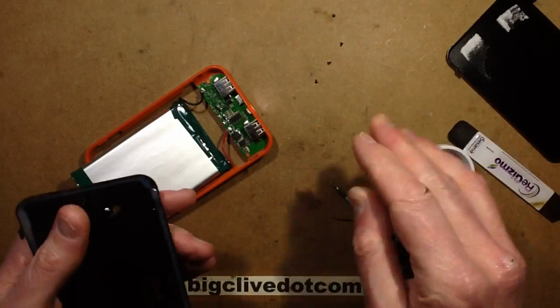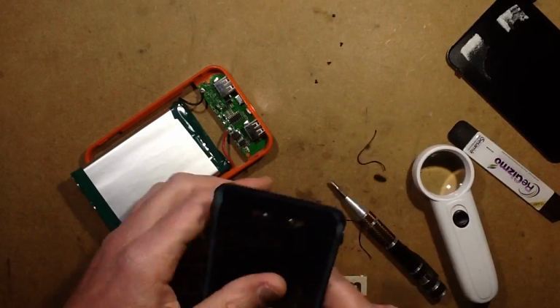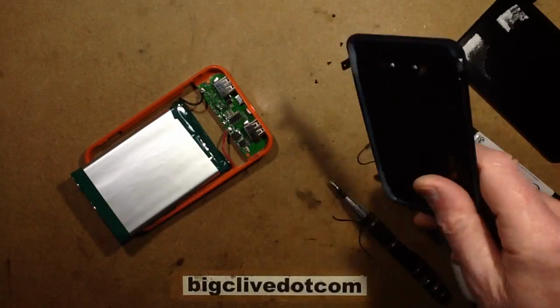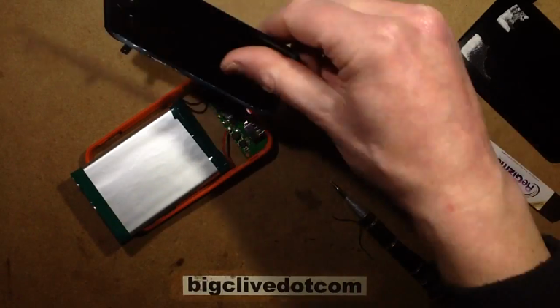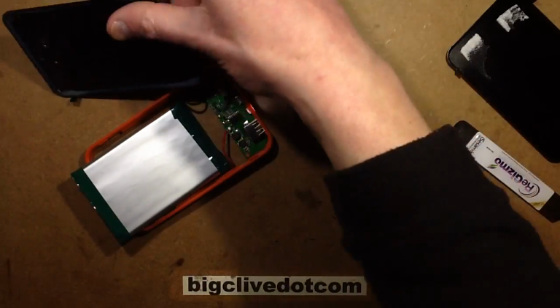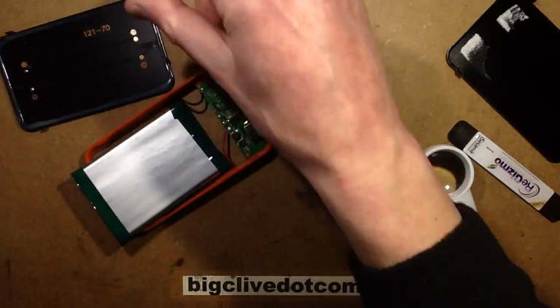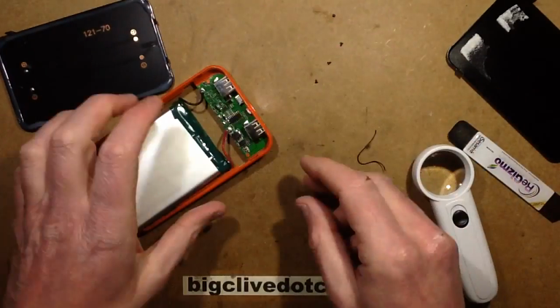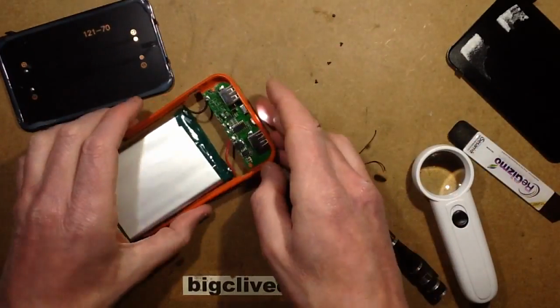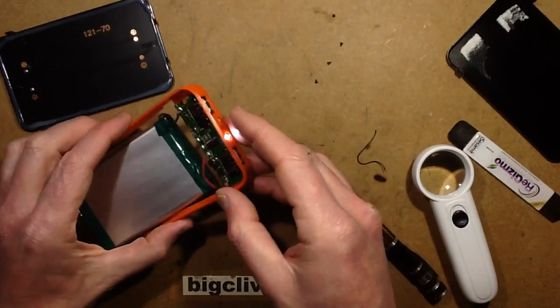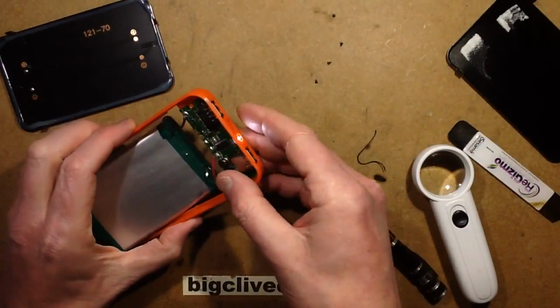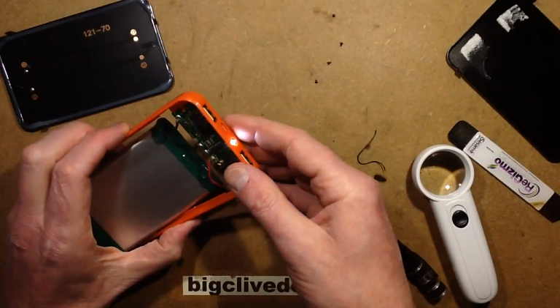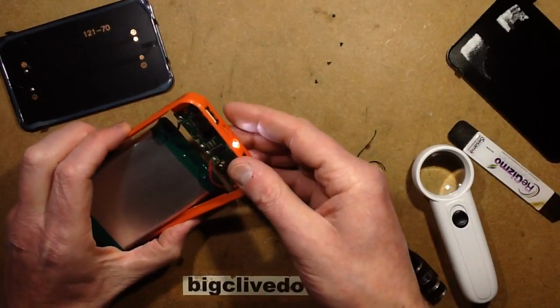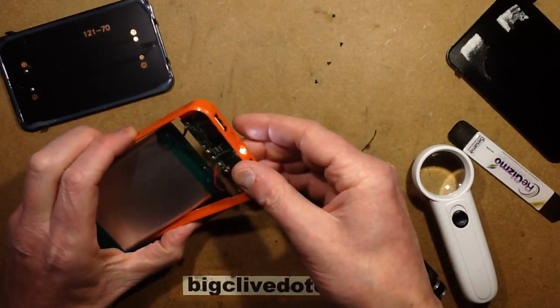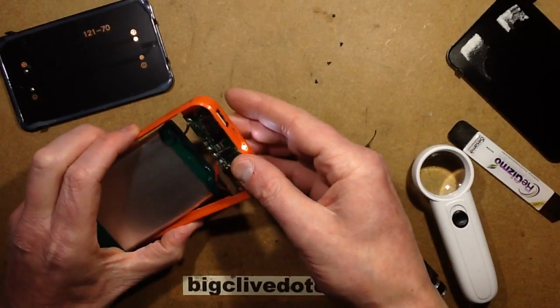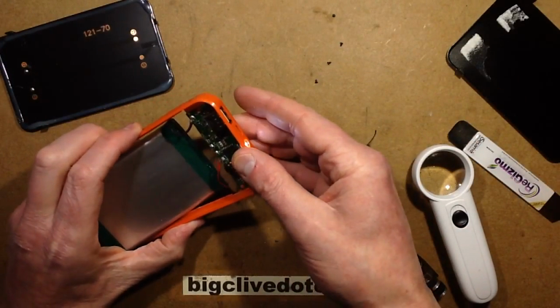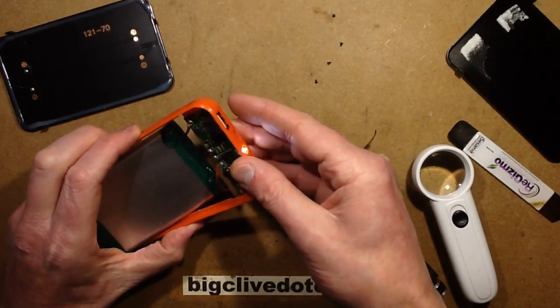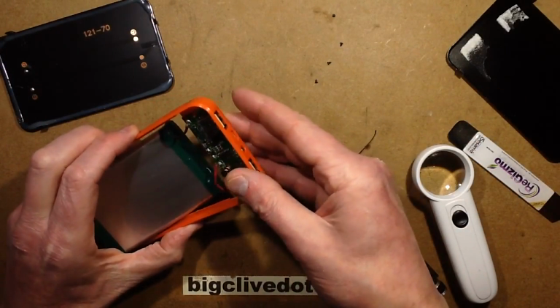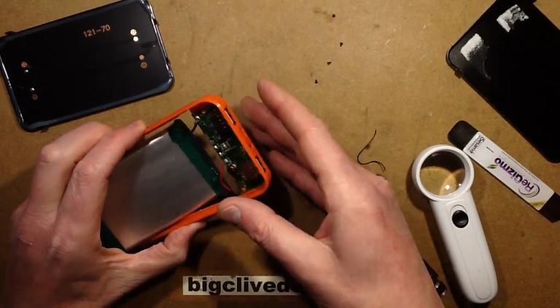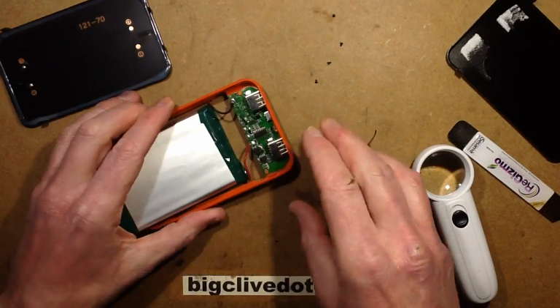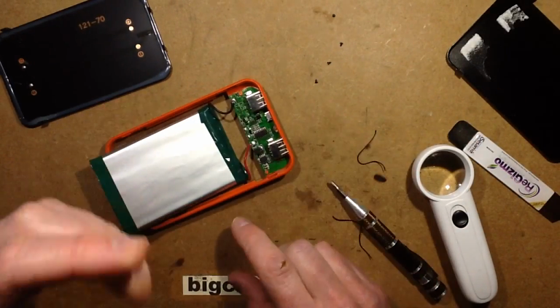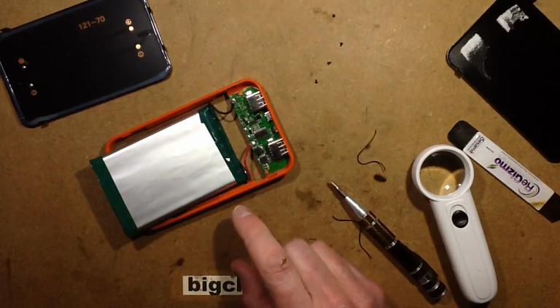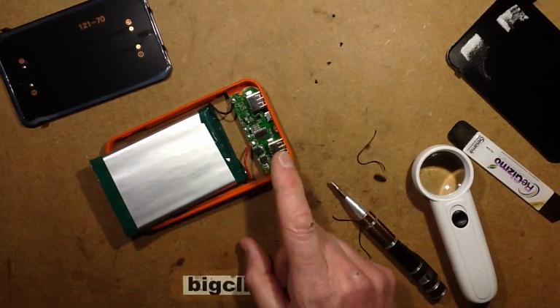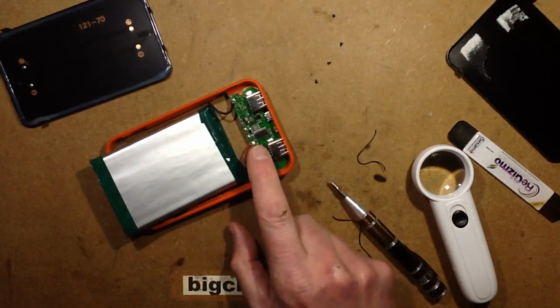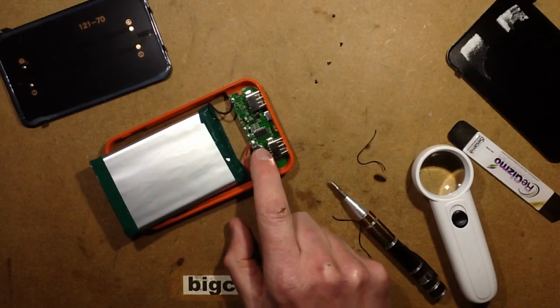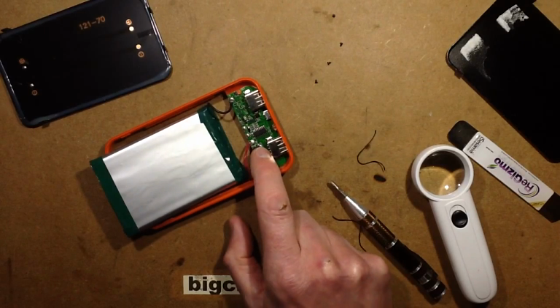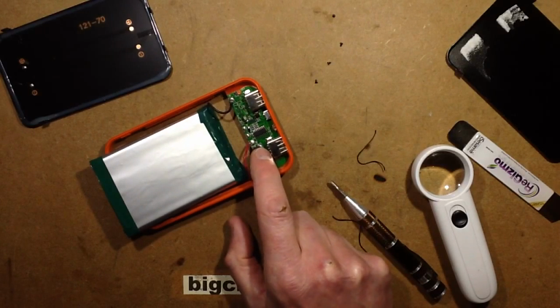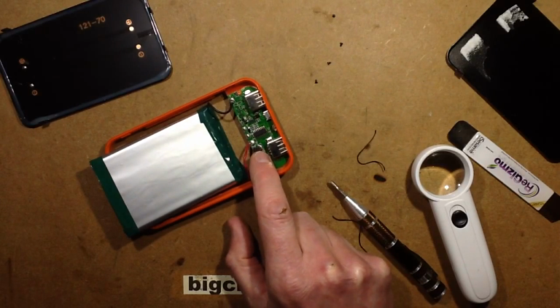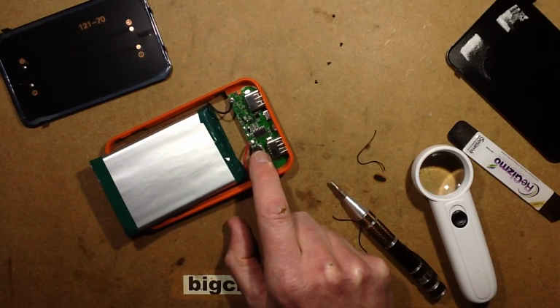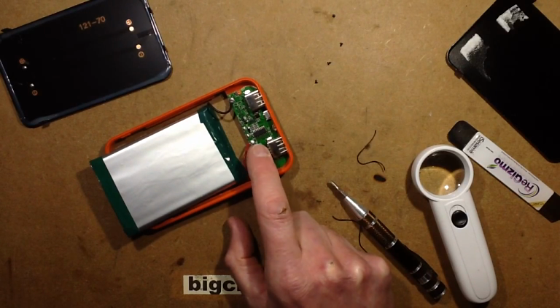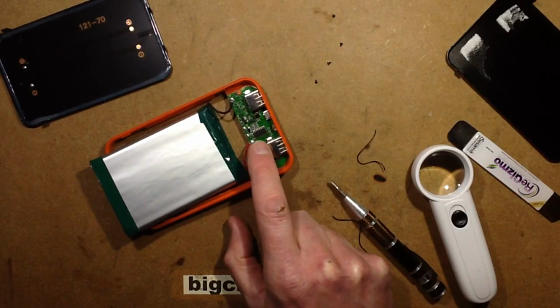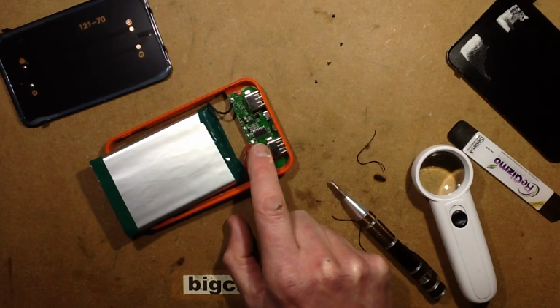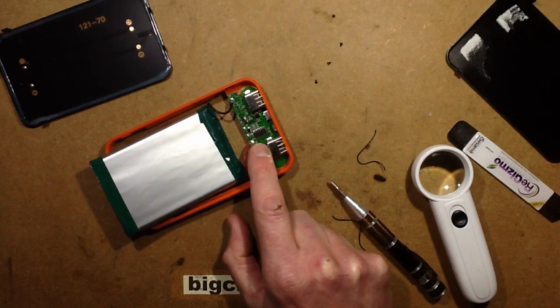Before I get distracted with that lead coming off, let's turn the little LED off. I'm going to test this thermally.